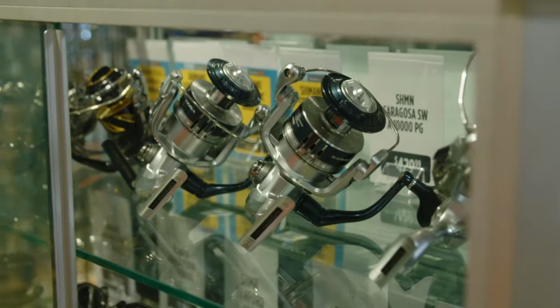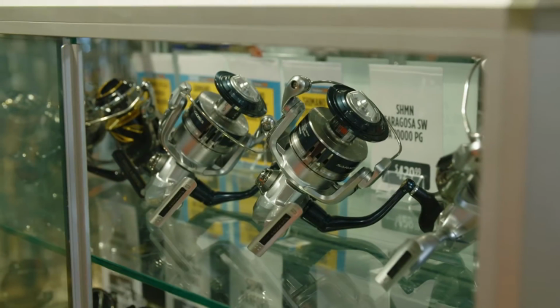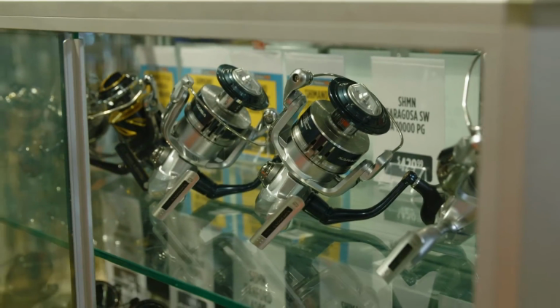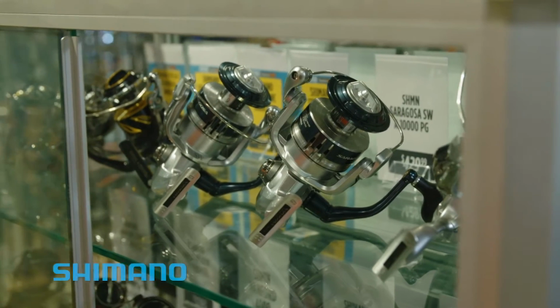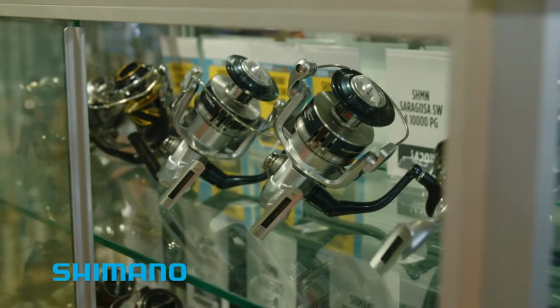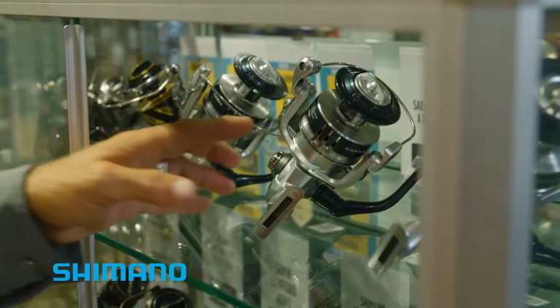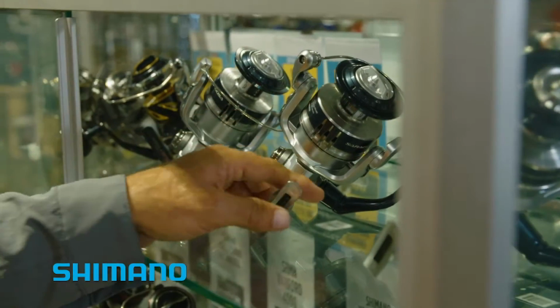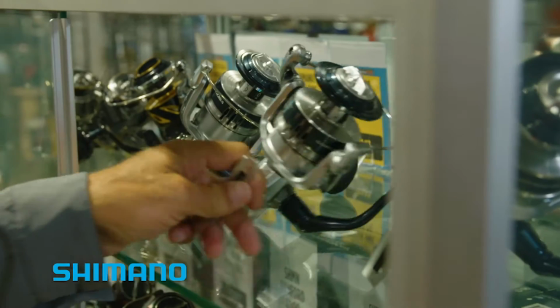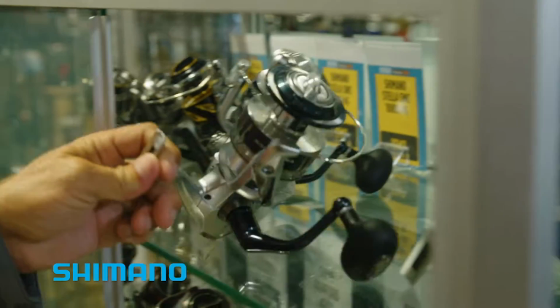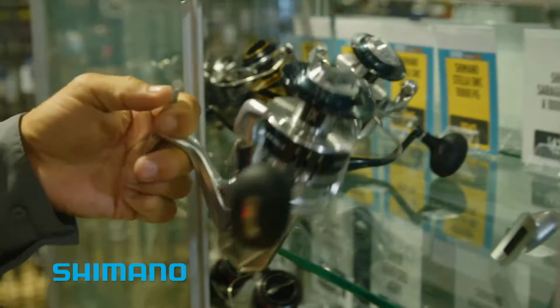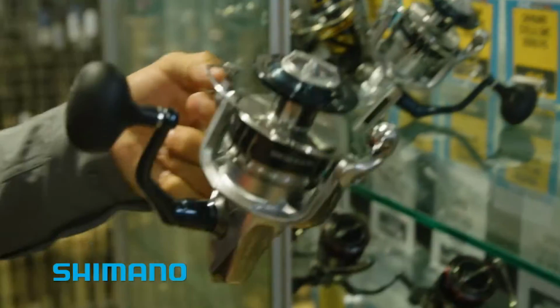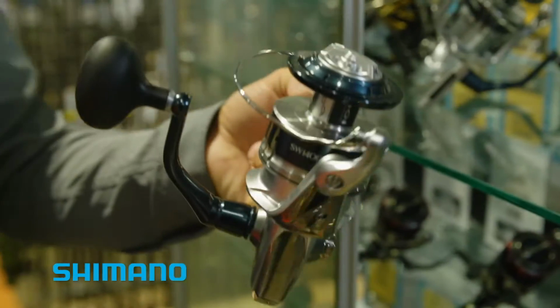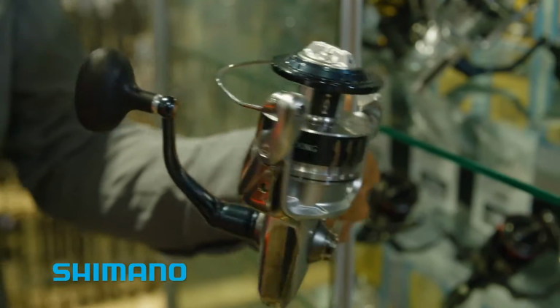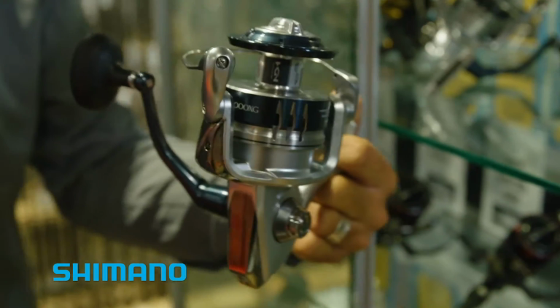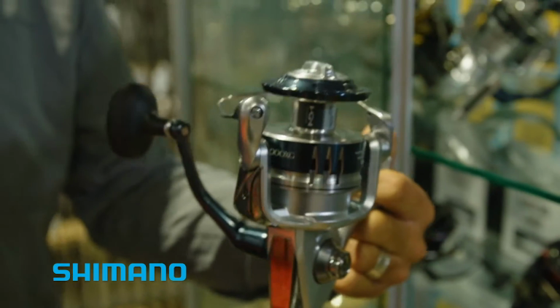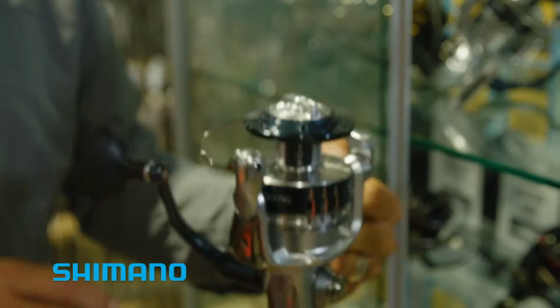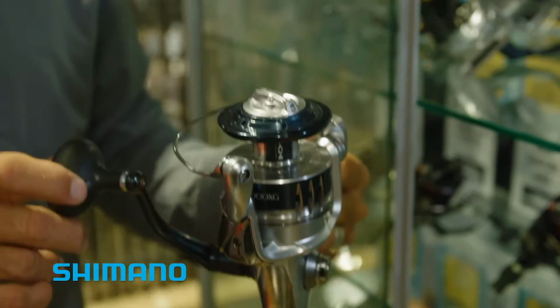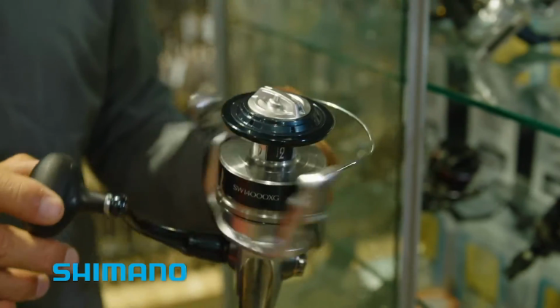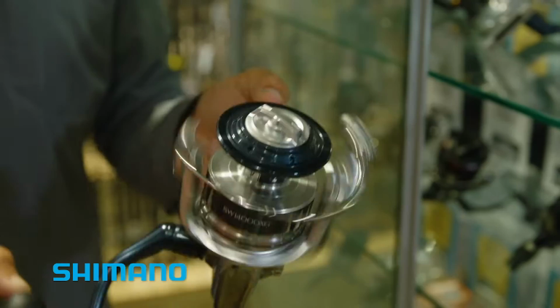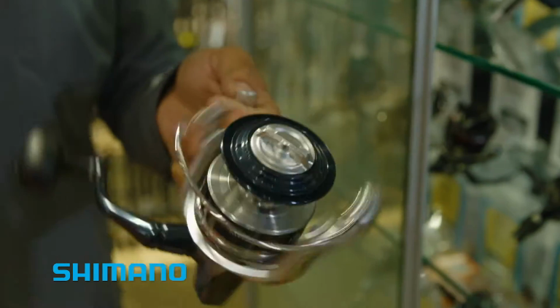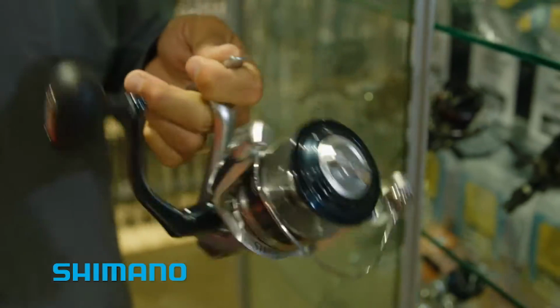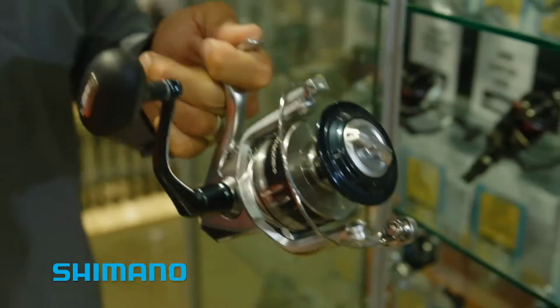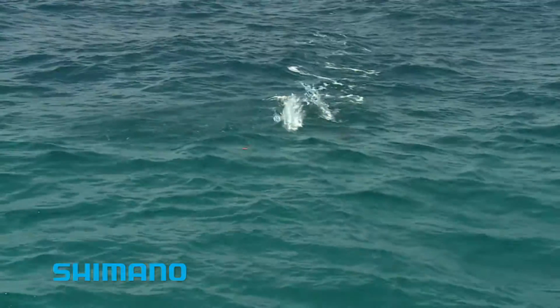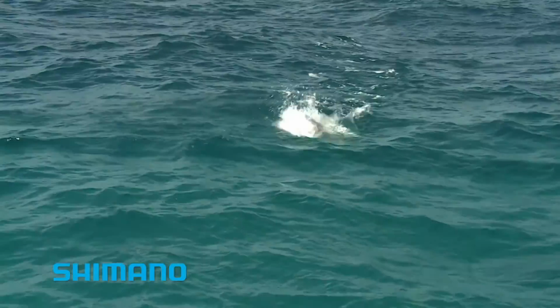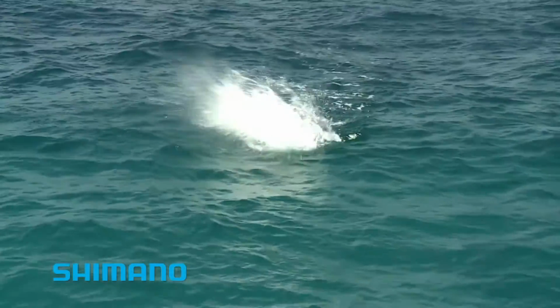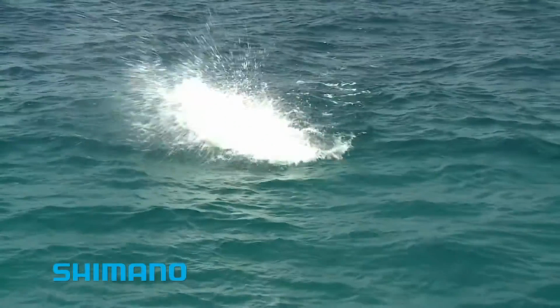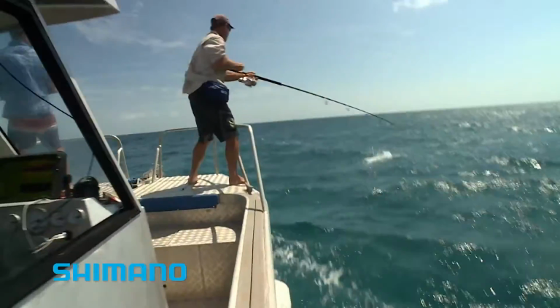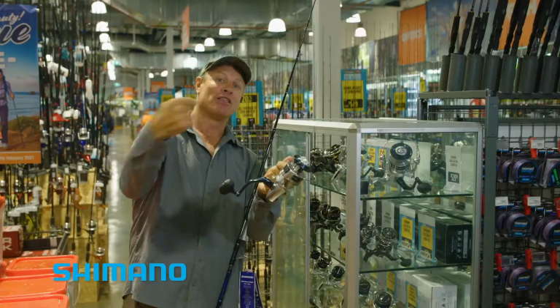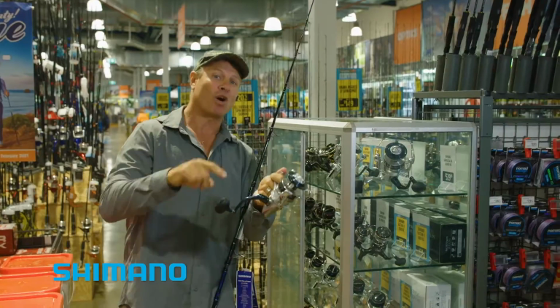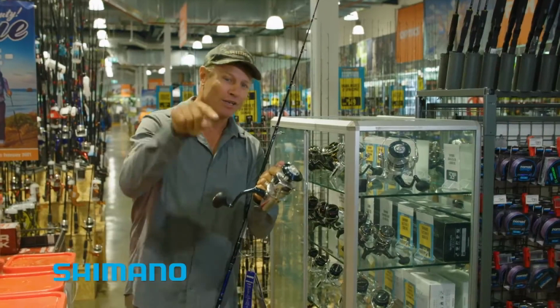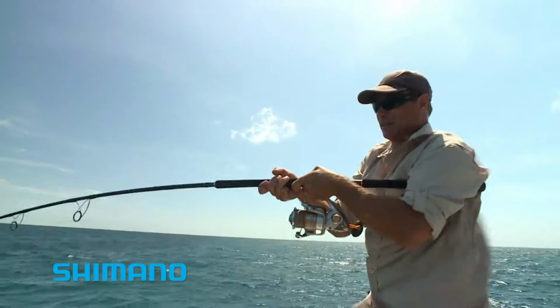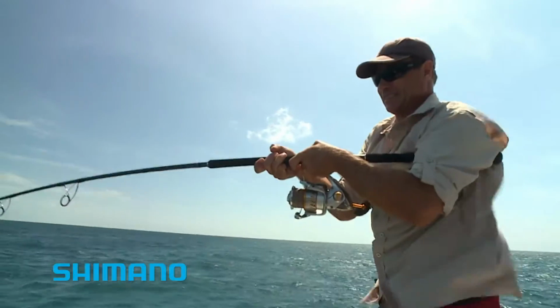With a great rod, you need a great reel. I'm gonna go for one of these — the Saragossa 14,000, 6 to 1 ratio, which means that when you hook into a GT, you'll be able to turn his head and keep him coming this way, not back into the reef.